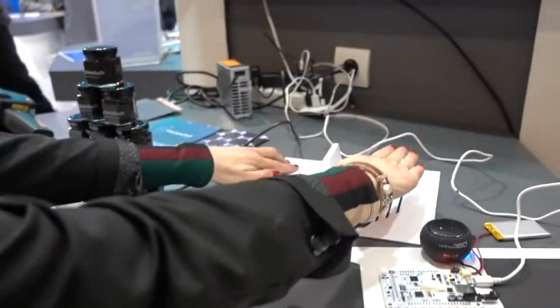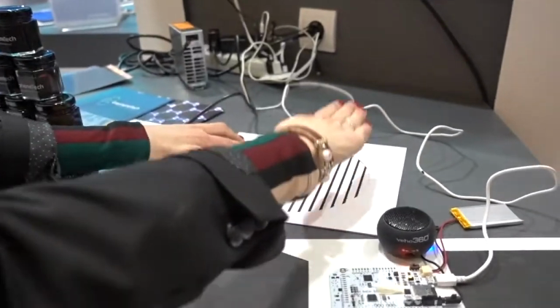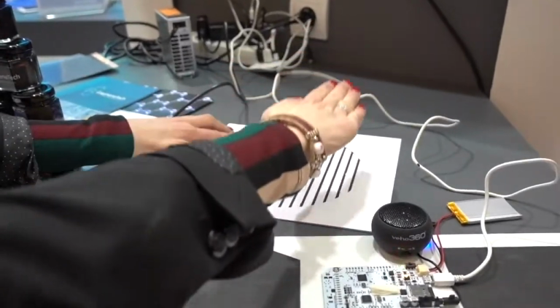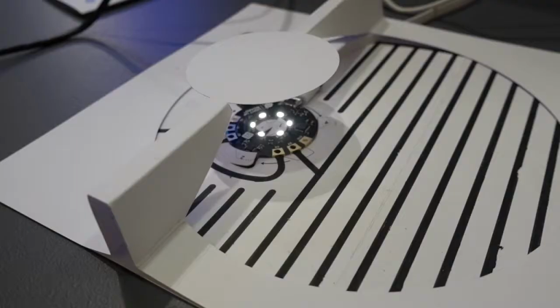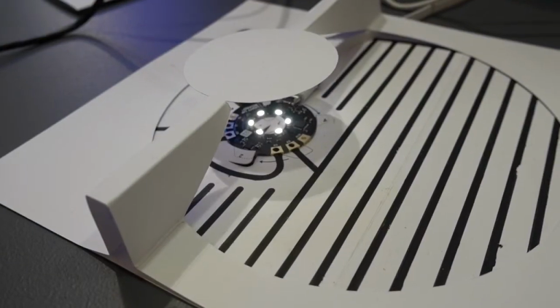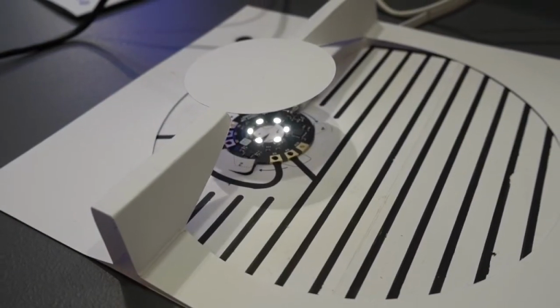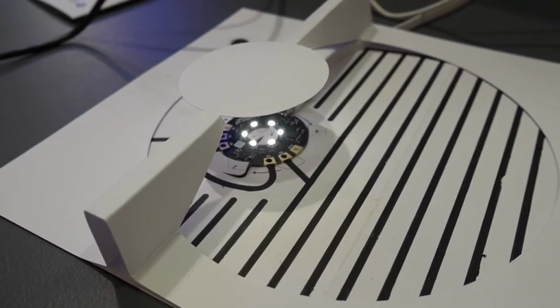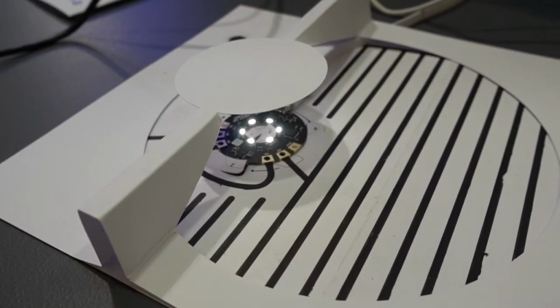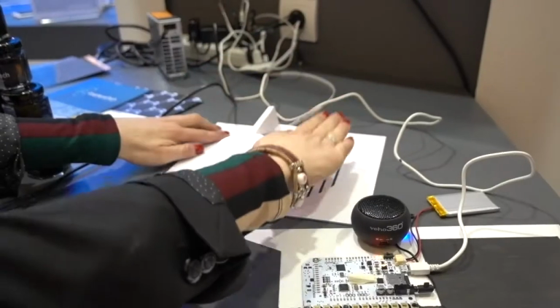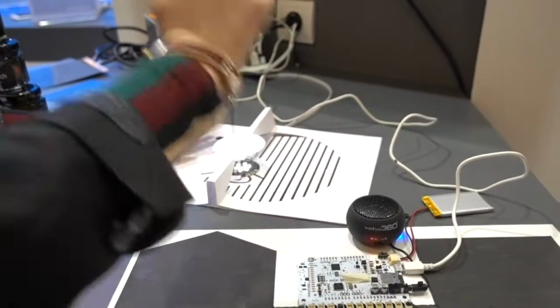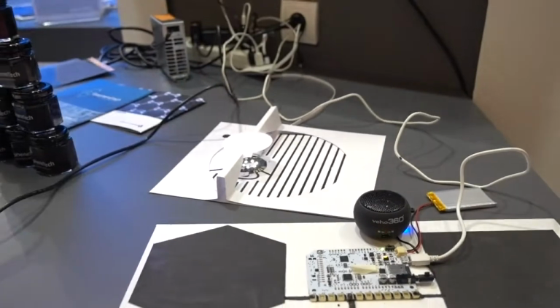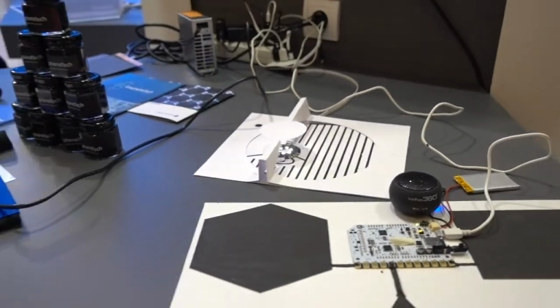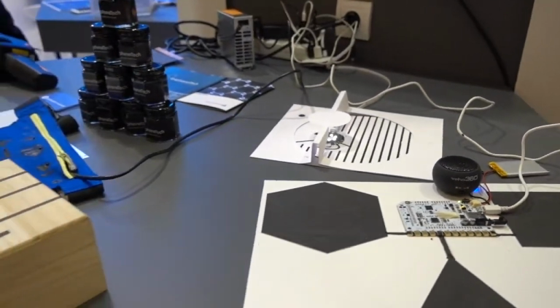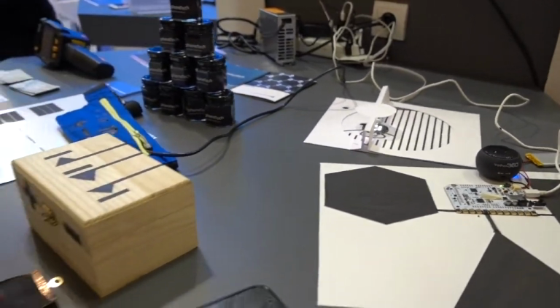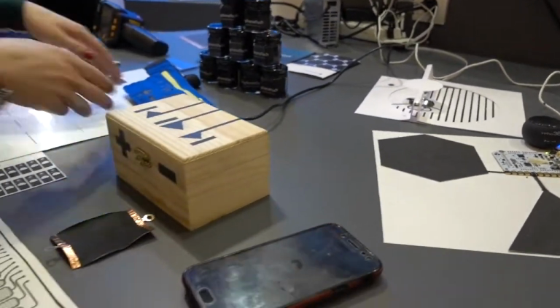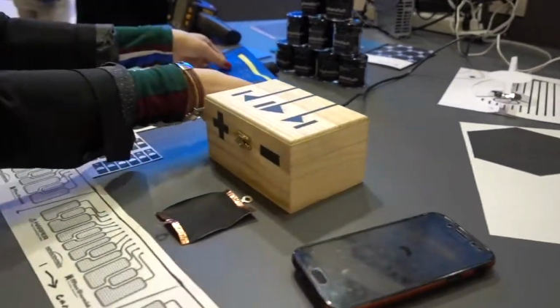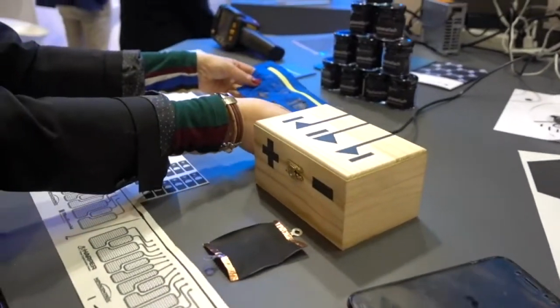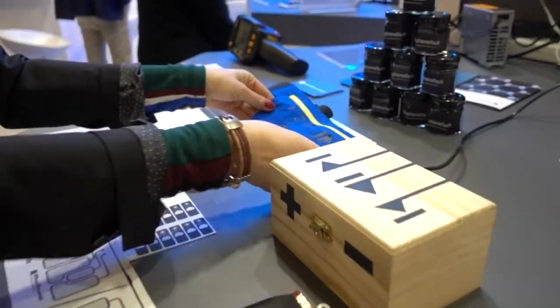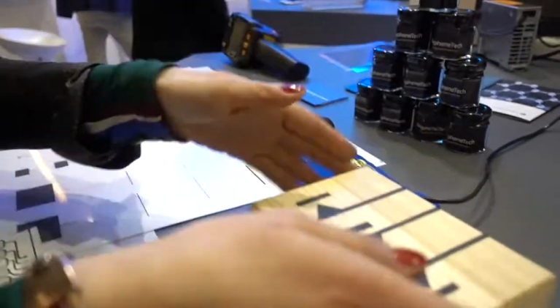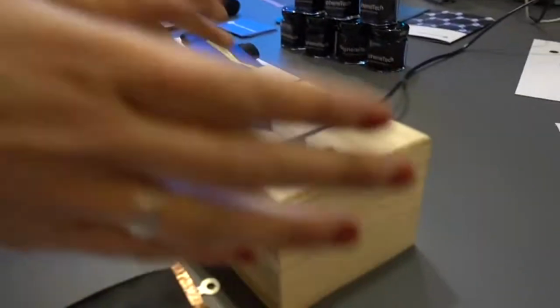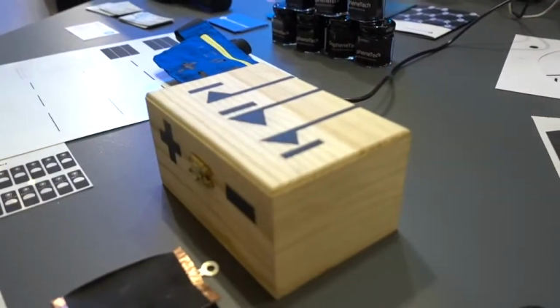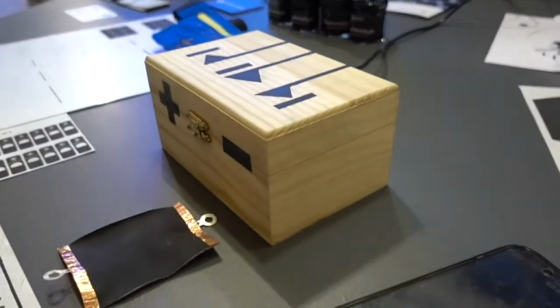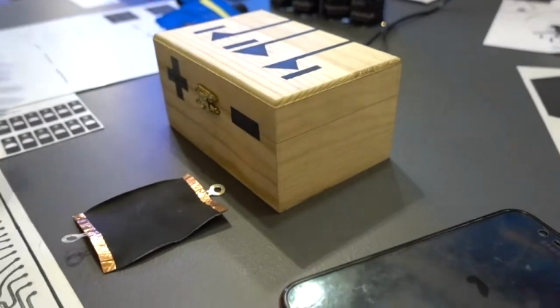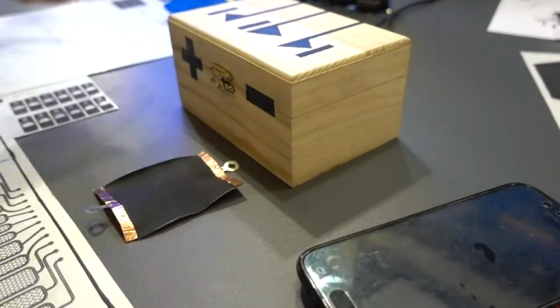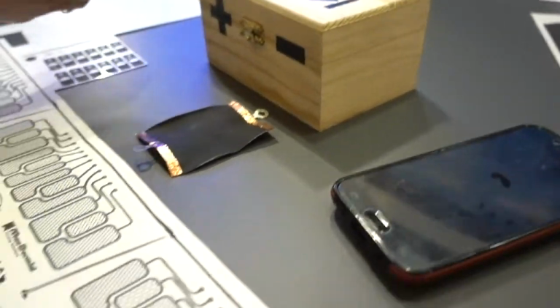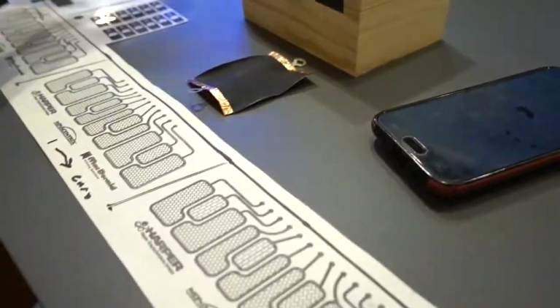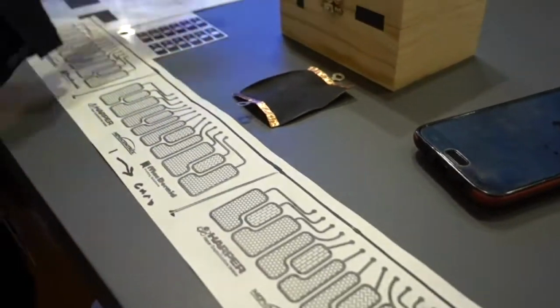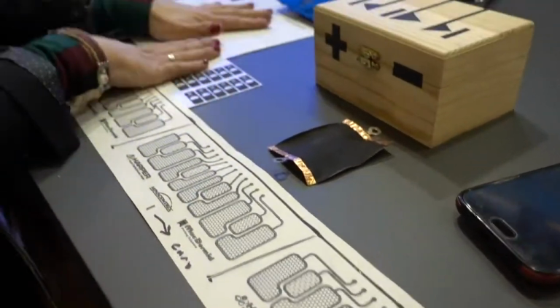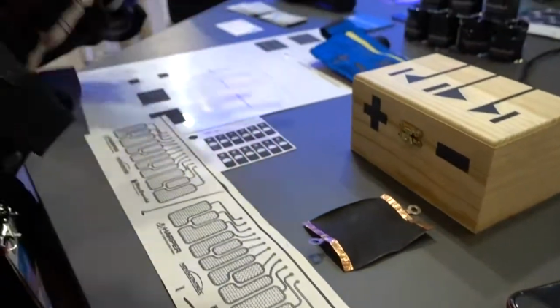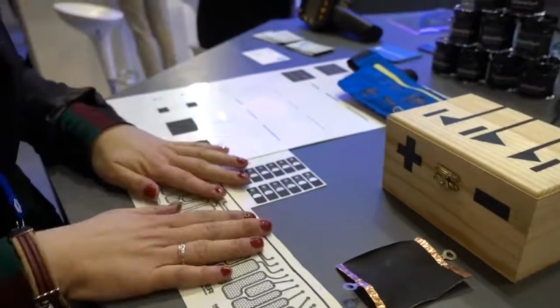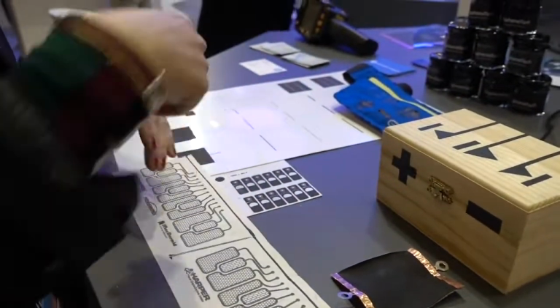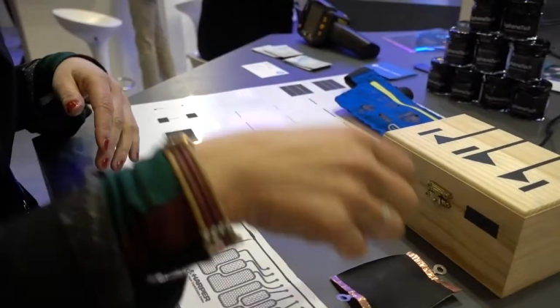This is another example of capacitance. You can print this in textiles, in wood, in paper, in polymers, and you can do it by screen printing, roll-to-roll, and by hand.